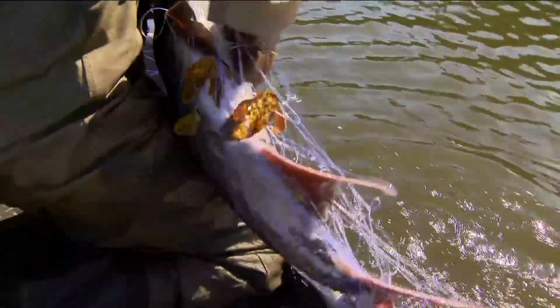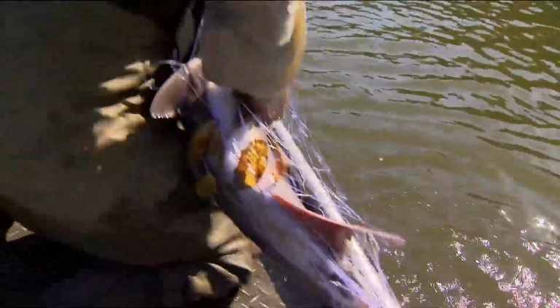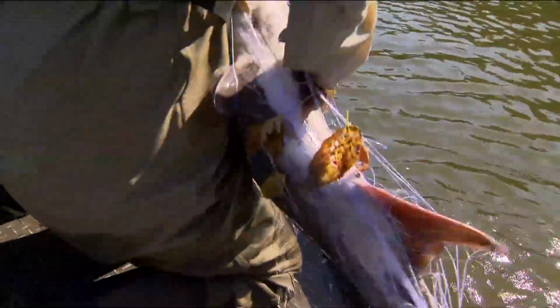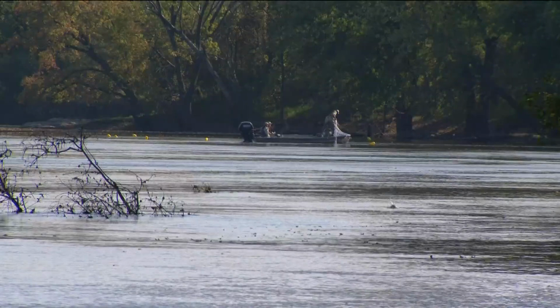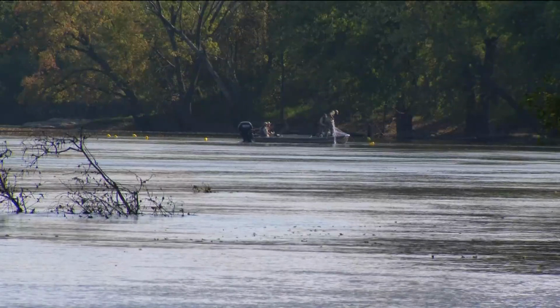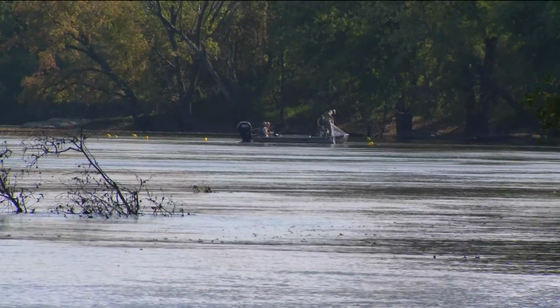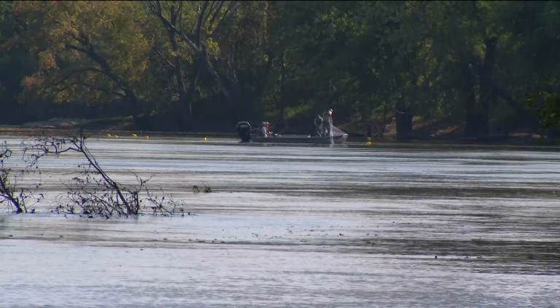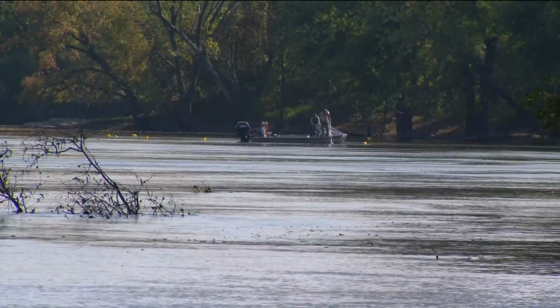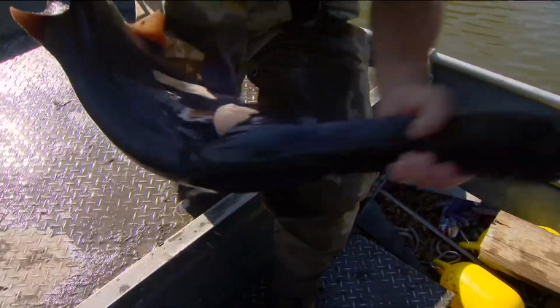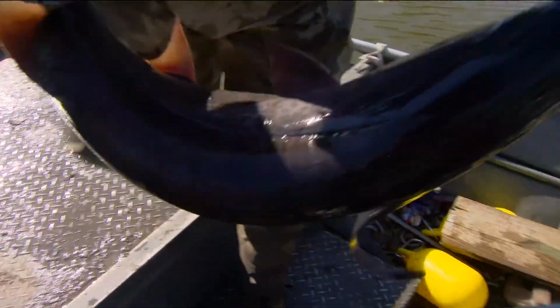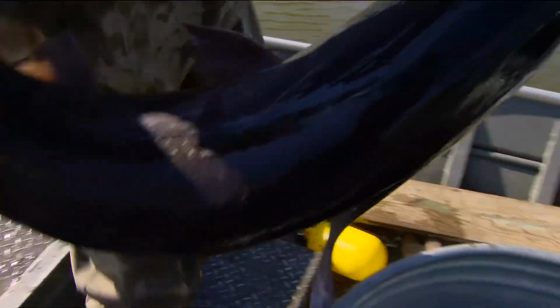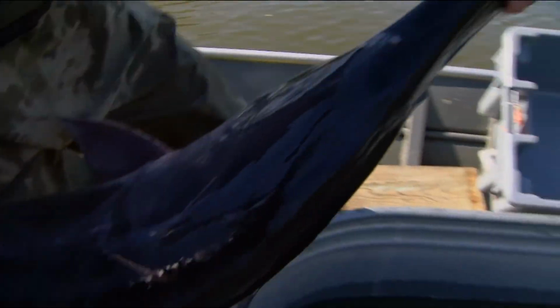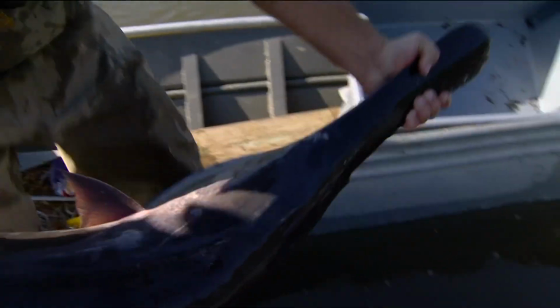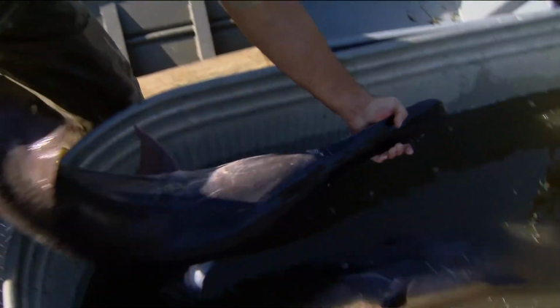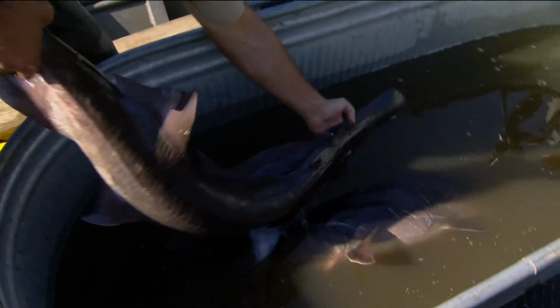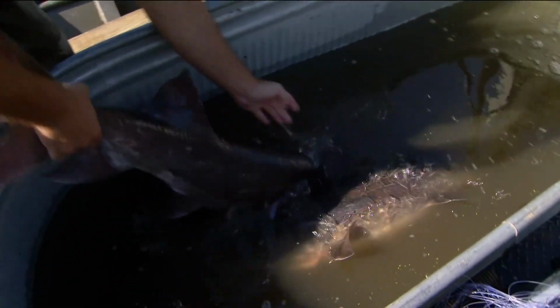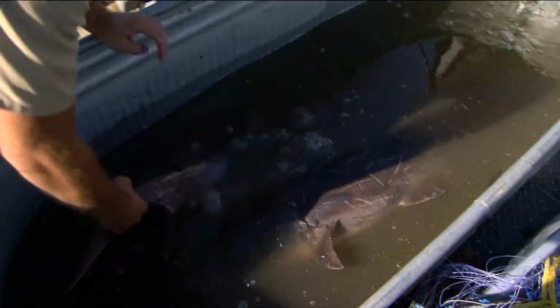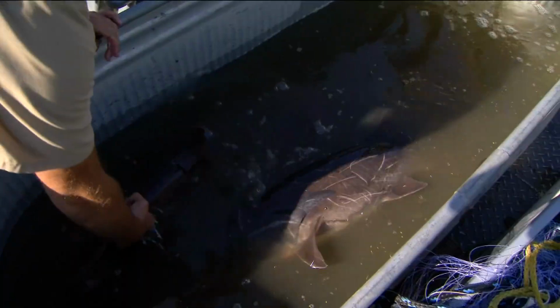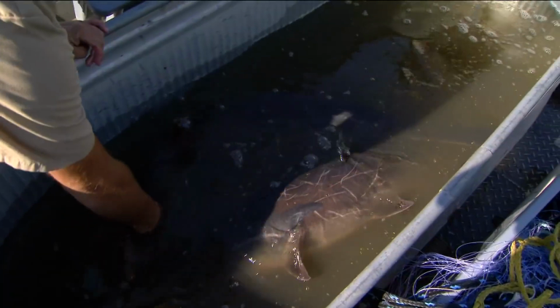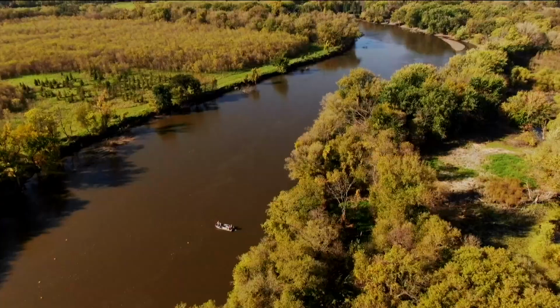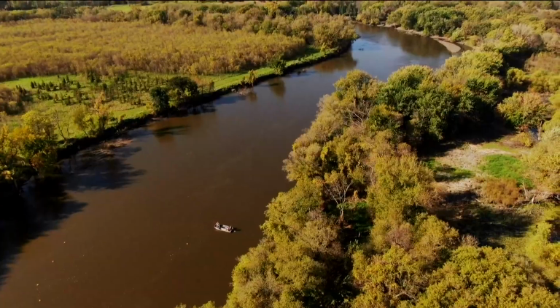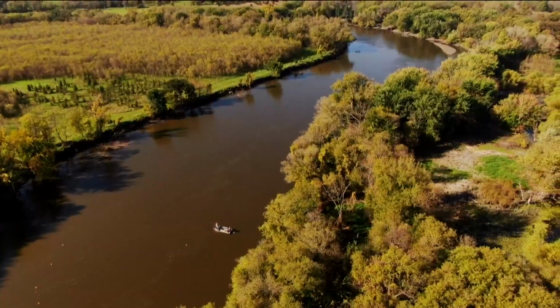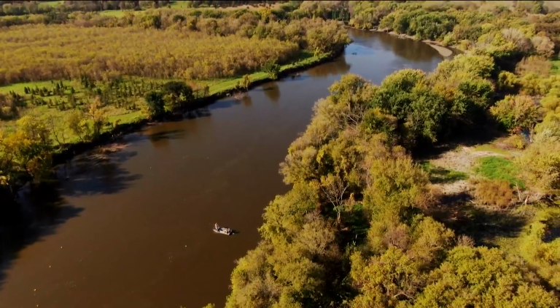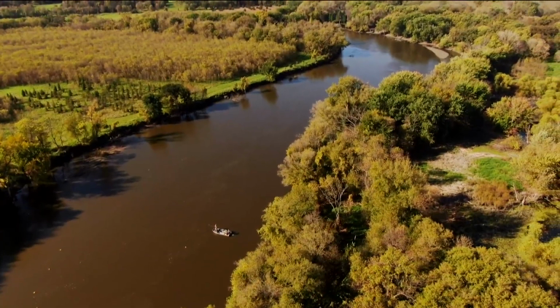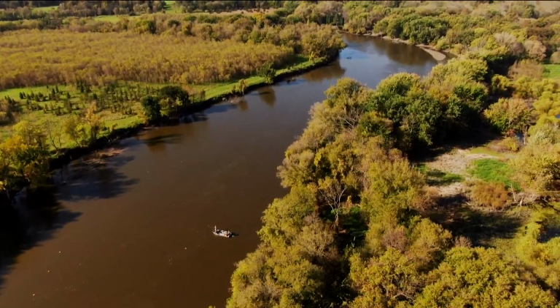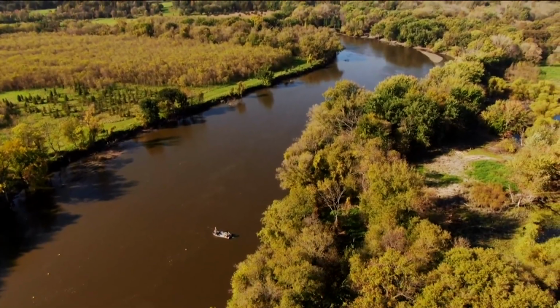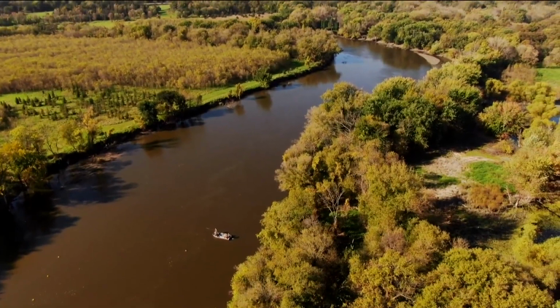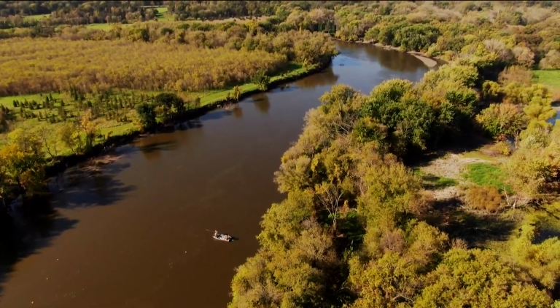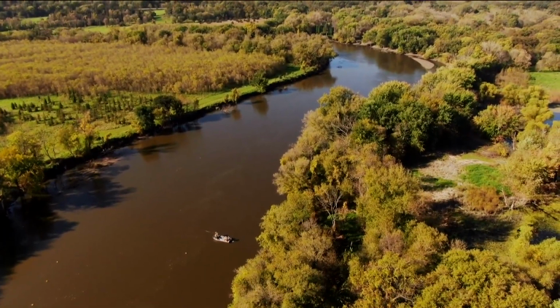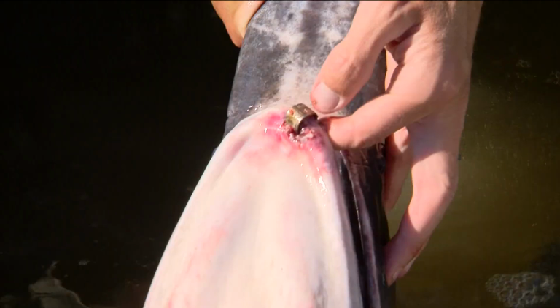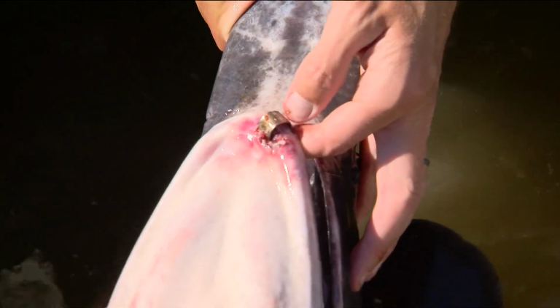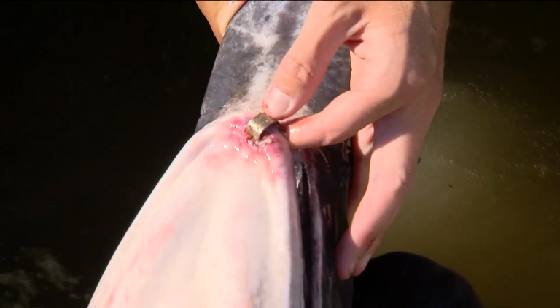Understanding more about movement can lead into multiple projects. Knowing where populations prefer to live could end up leading into protections for paddlefish in the future.